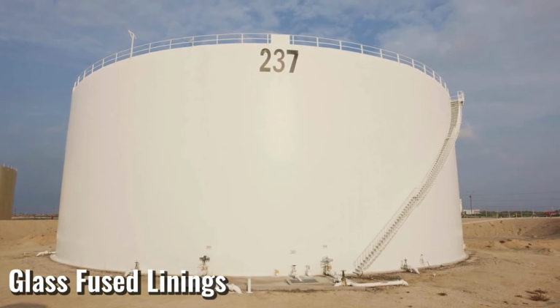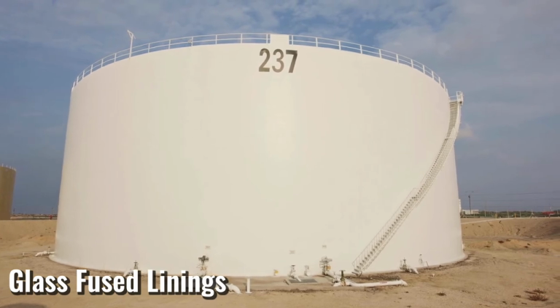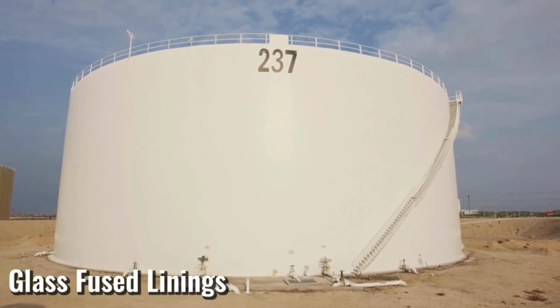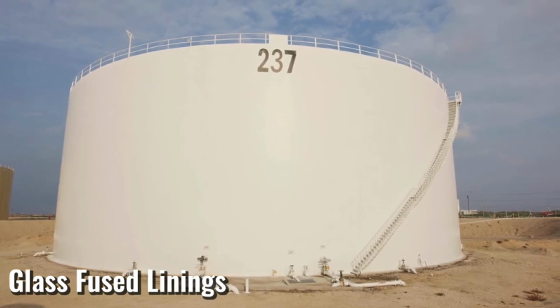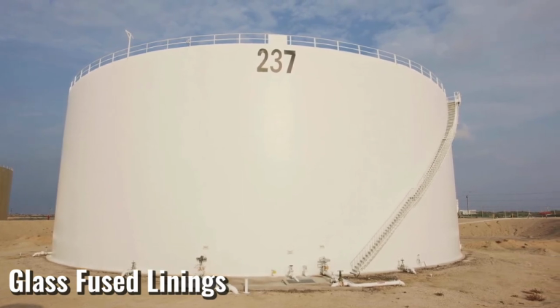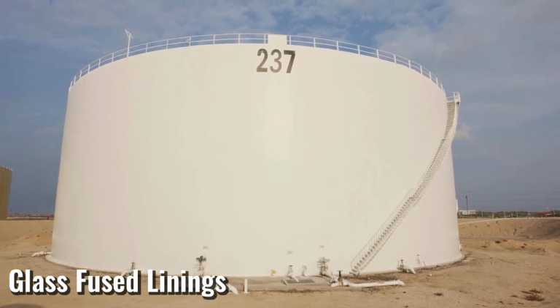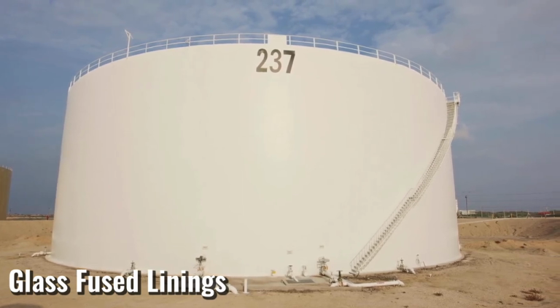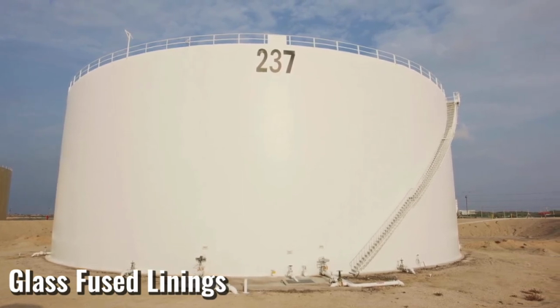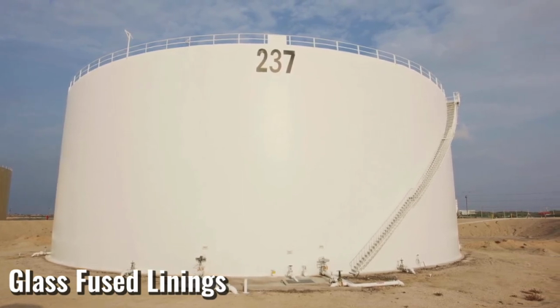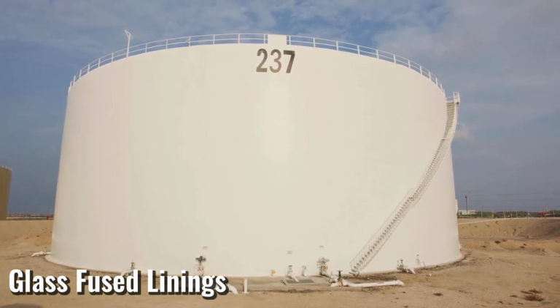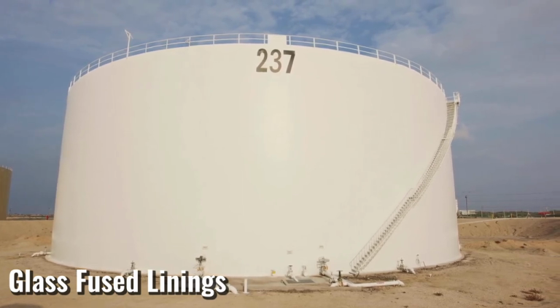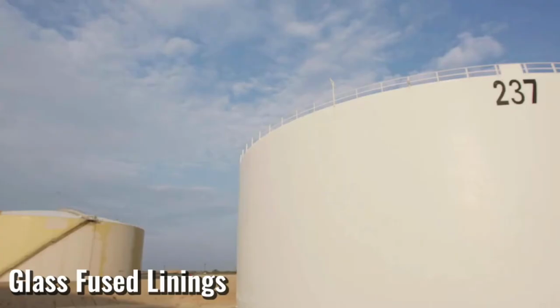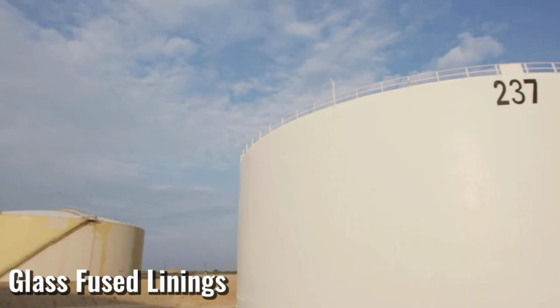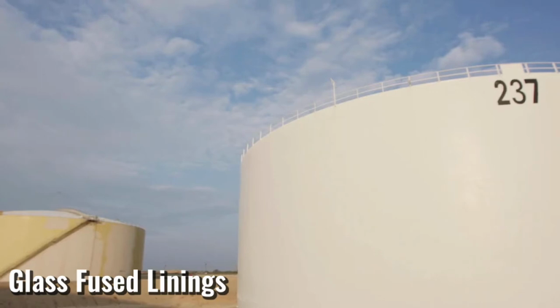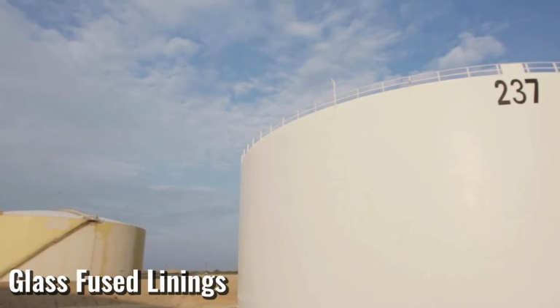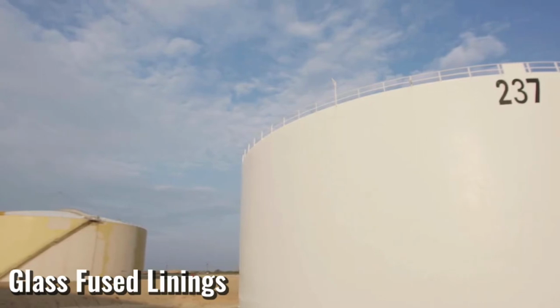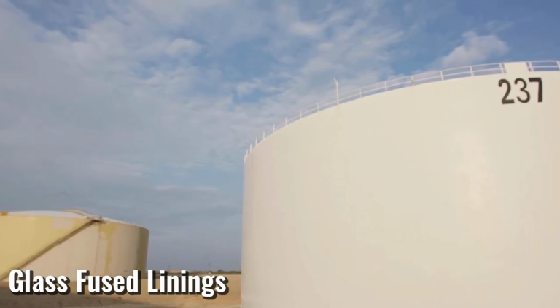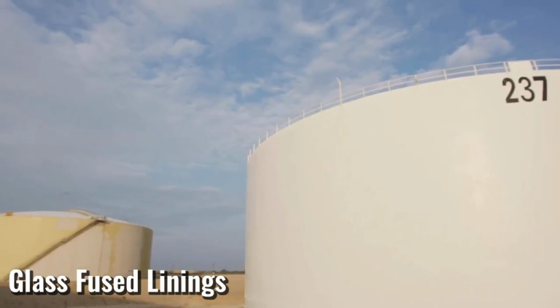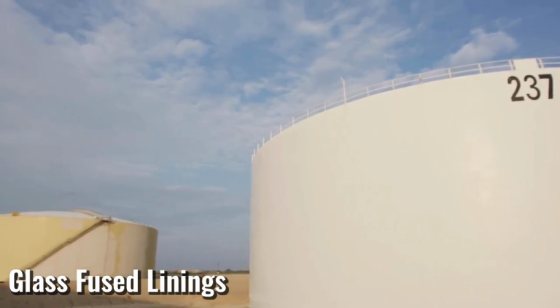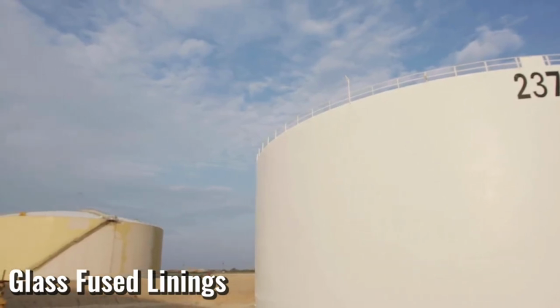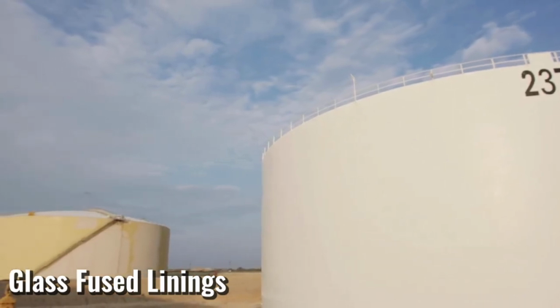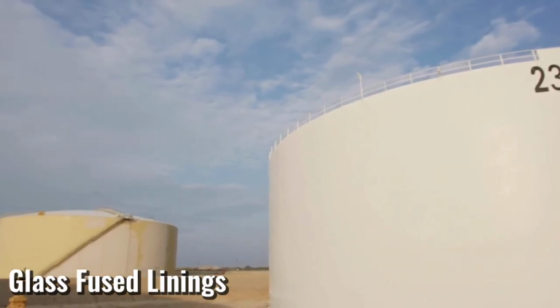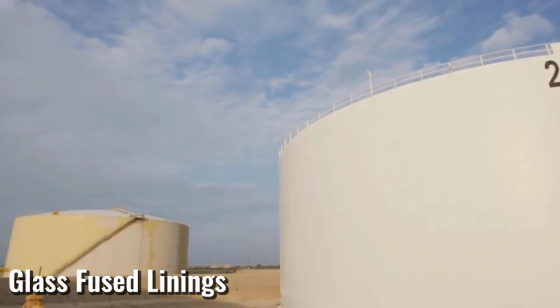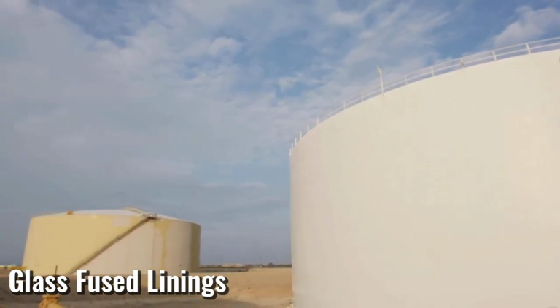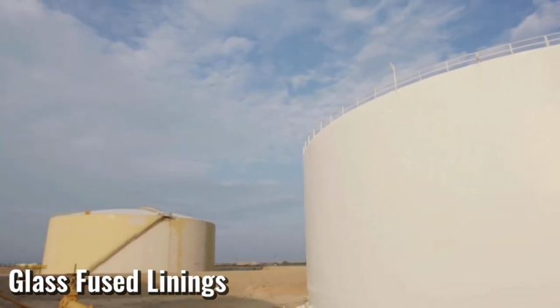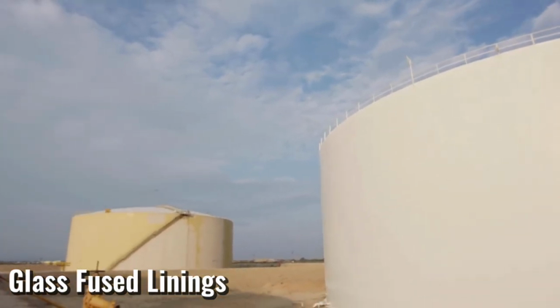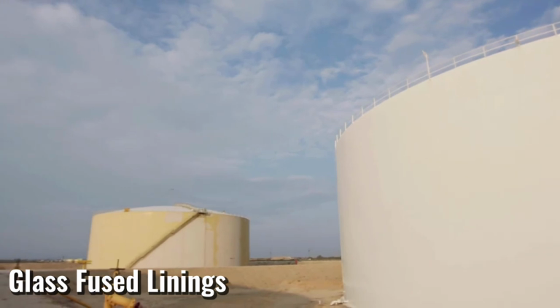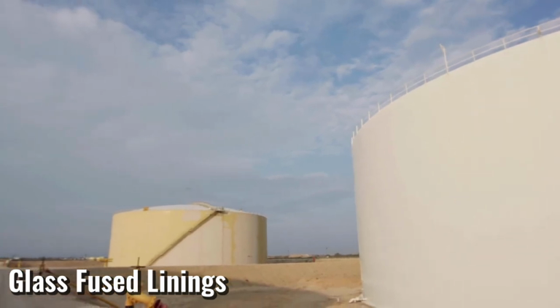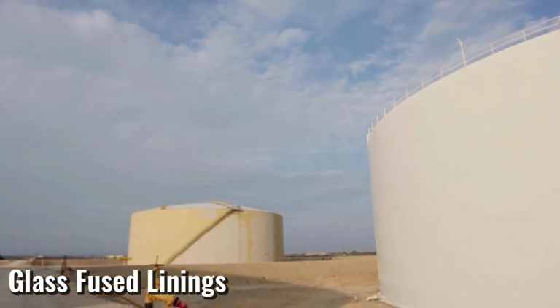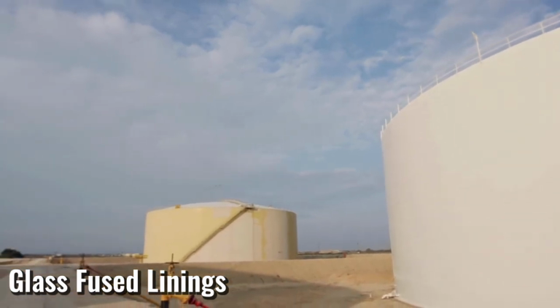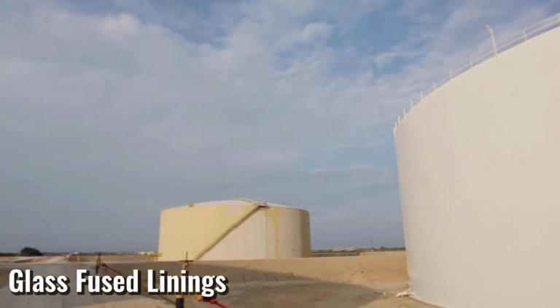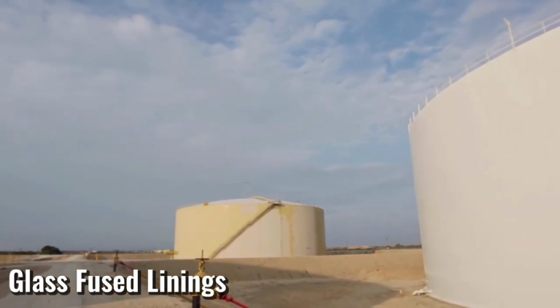One thing to consider: in the higher grade glass lining products, costs are directly proportional. In addition, they can be very susceptible to impact damage and the repairs can be costly.